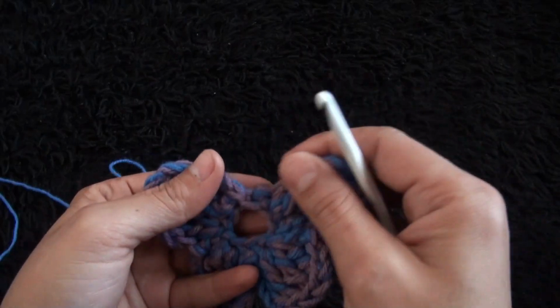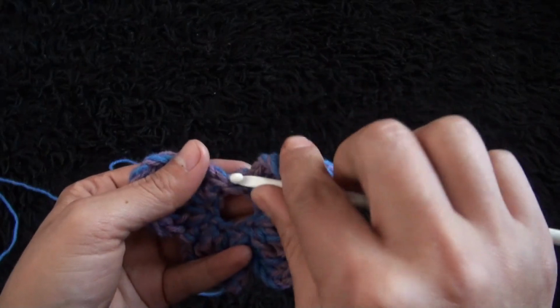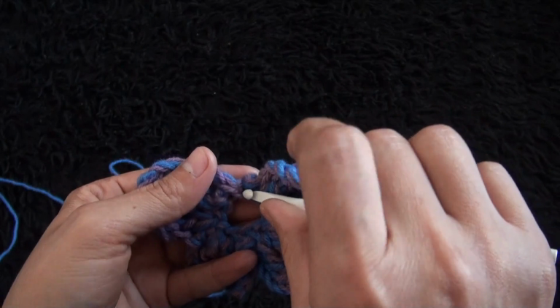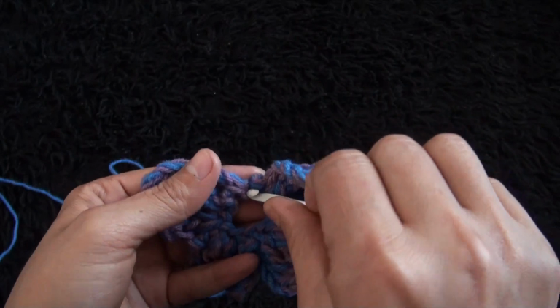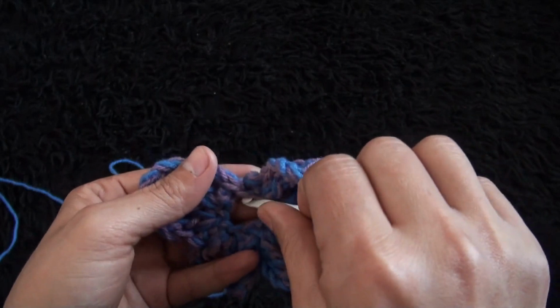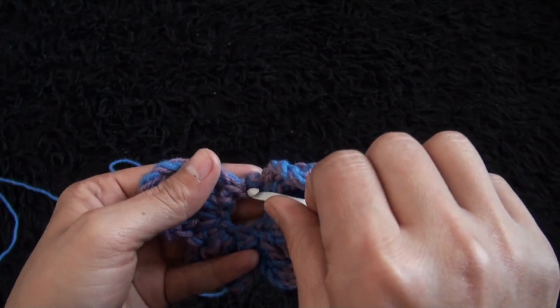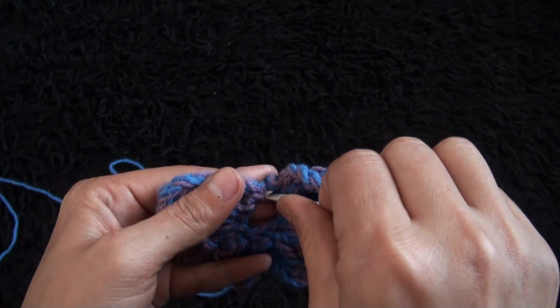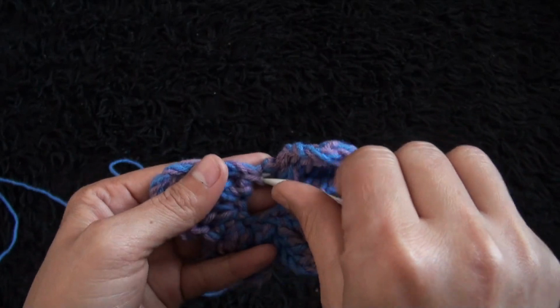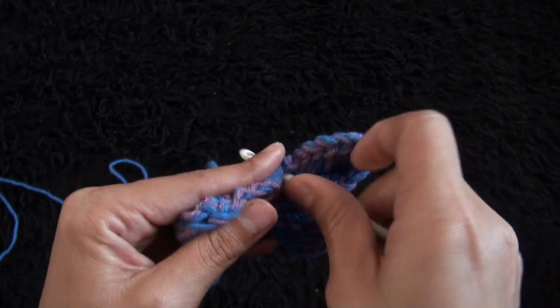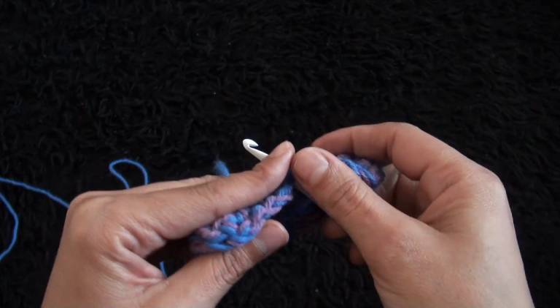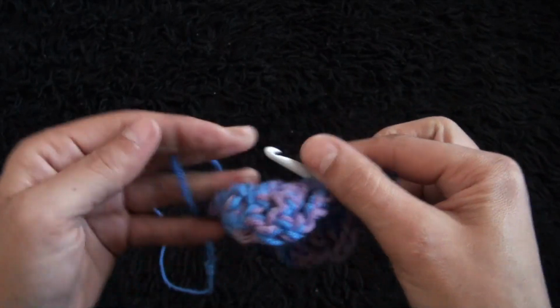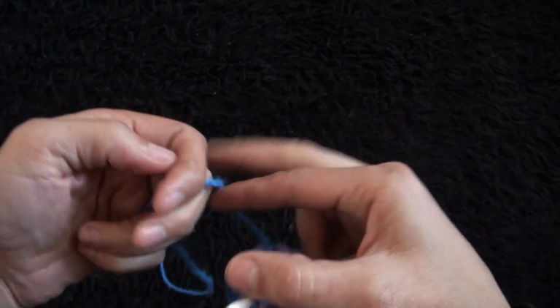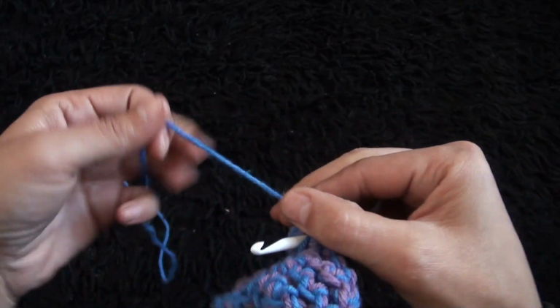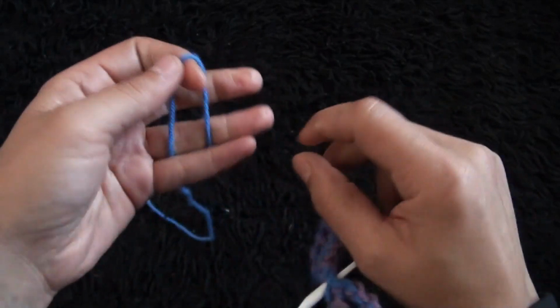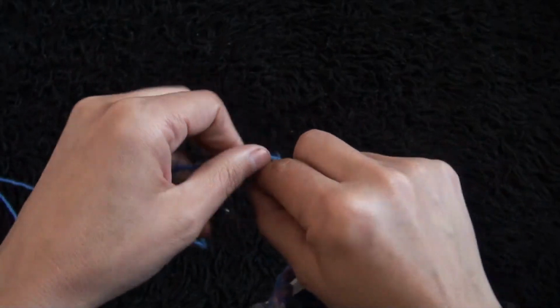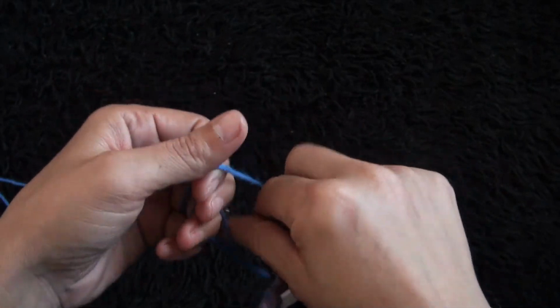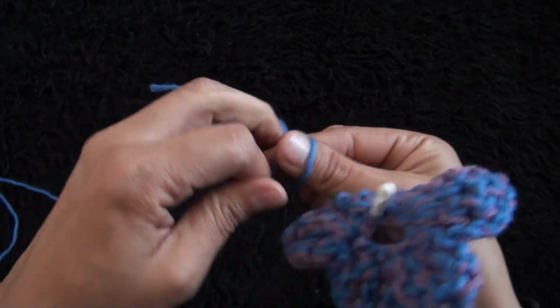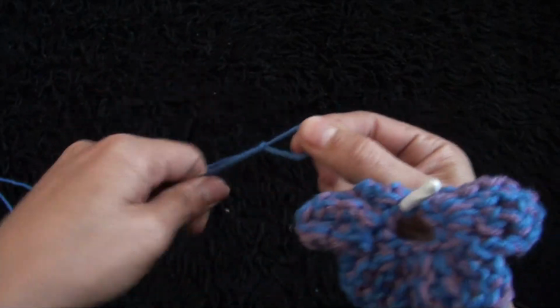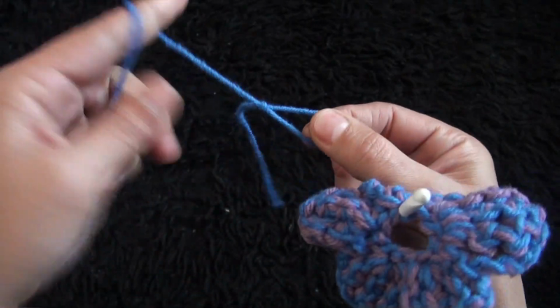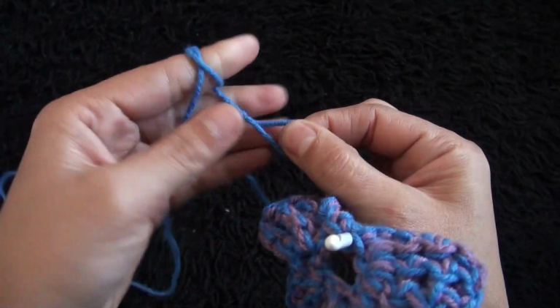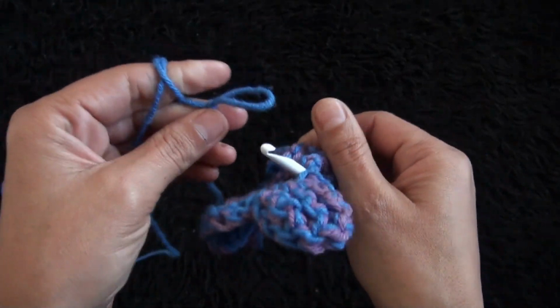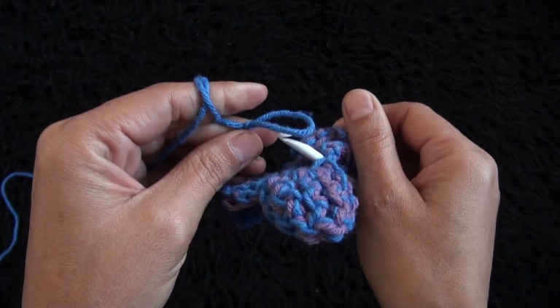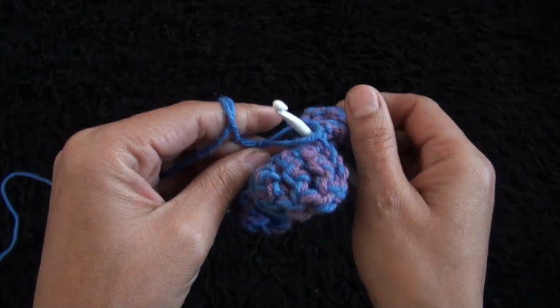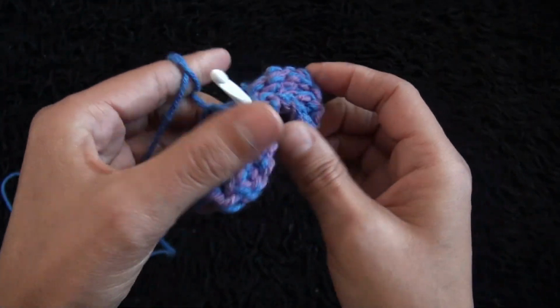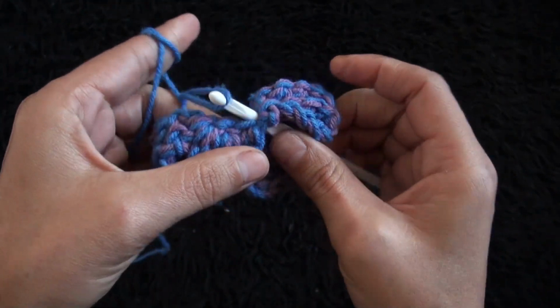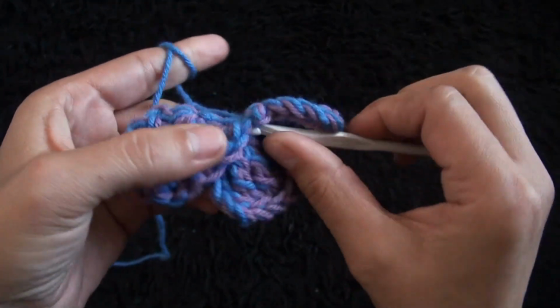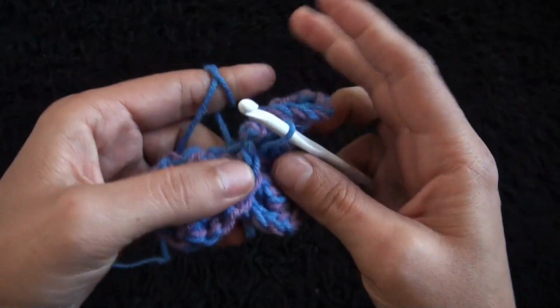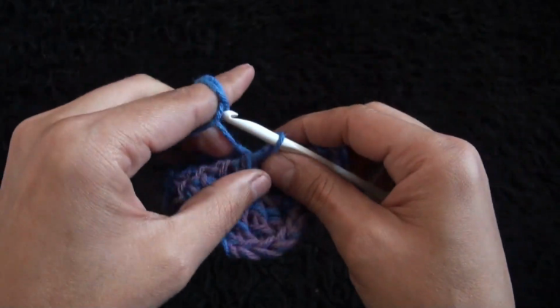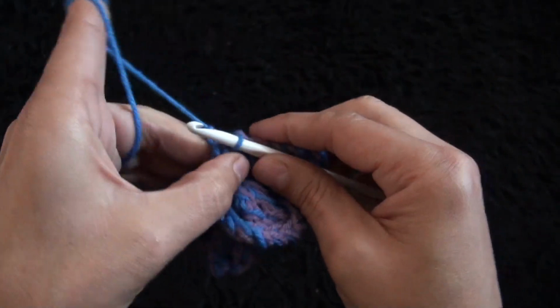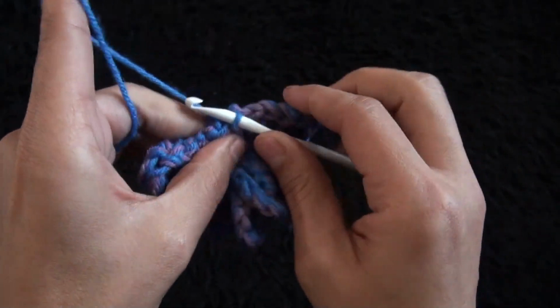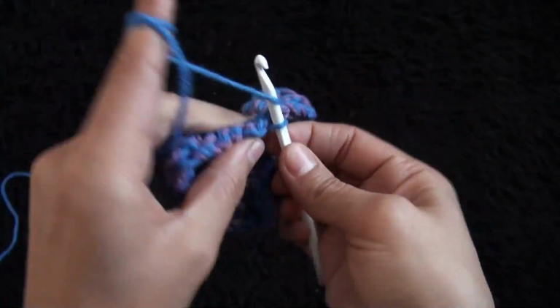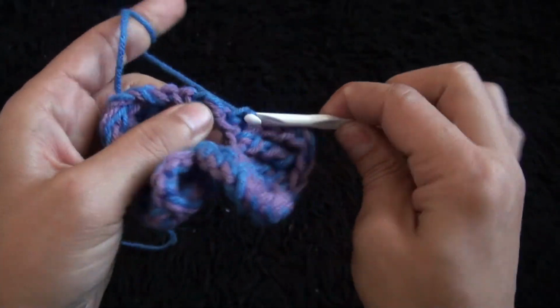Right here at the center I'm going to insert my hook. Then I'm going to make a slip knot to this yarn and go through the slip knot loop and pull through. Now I will chain ten.